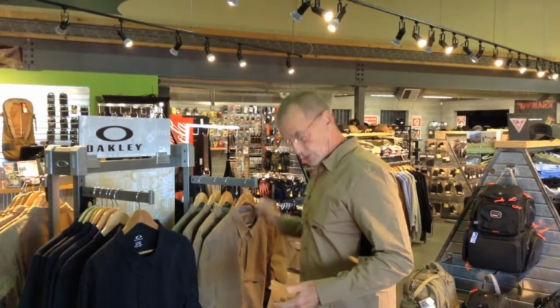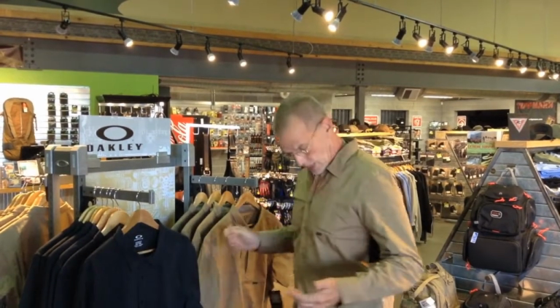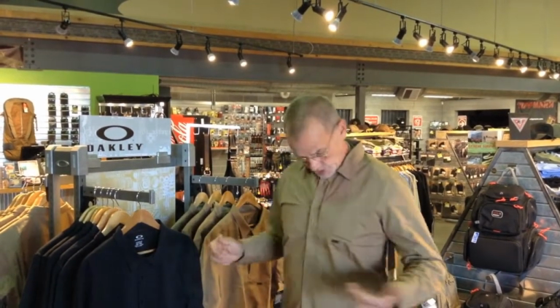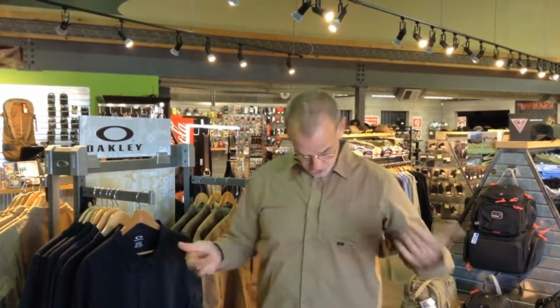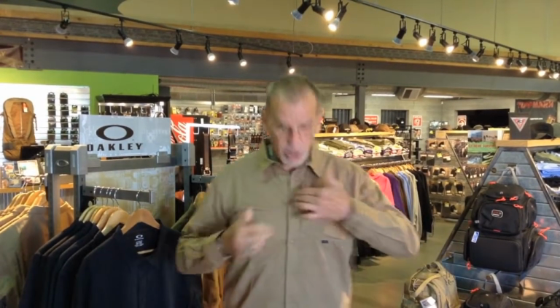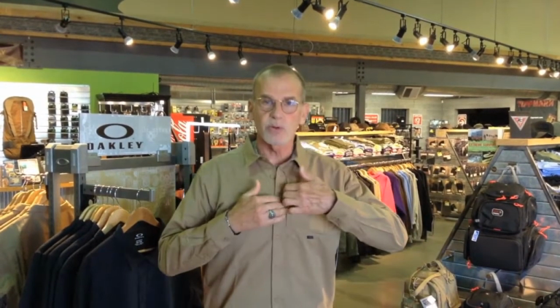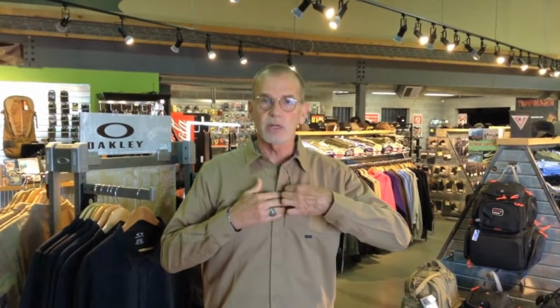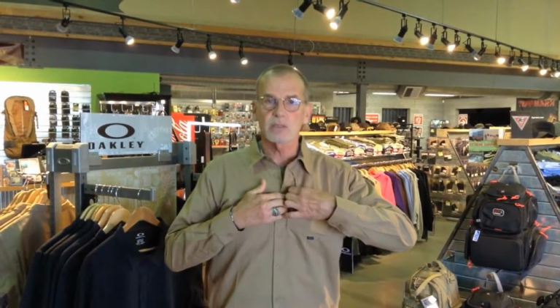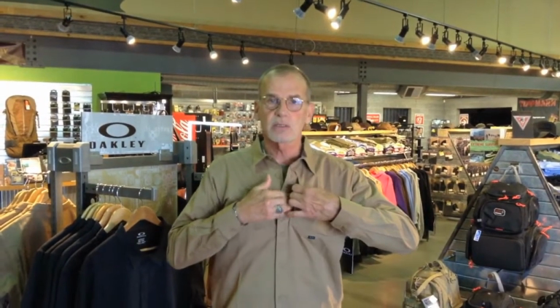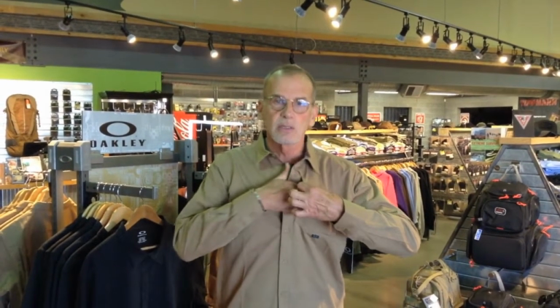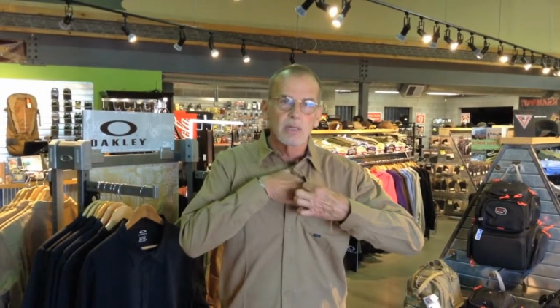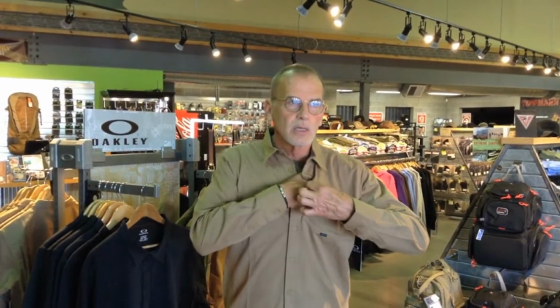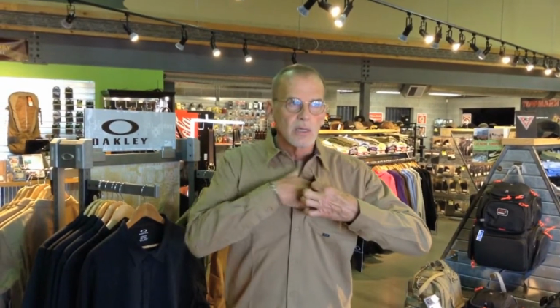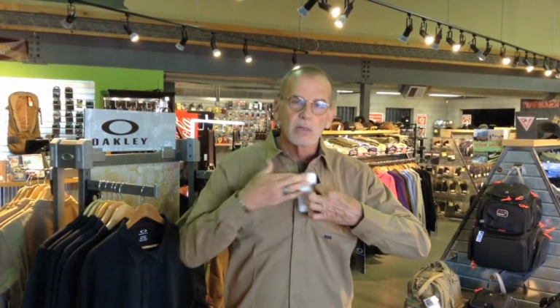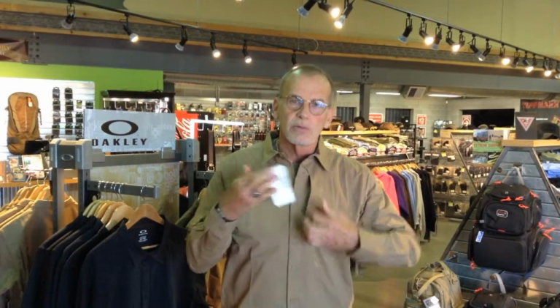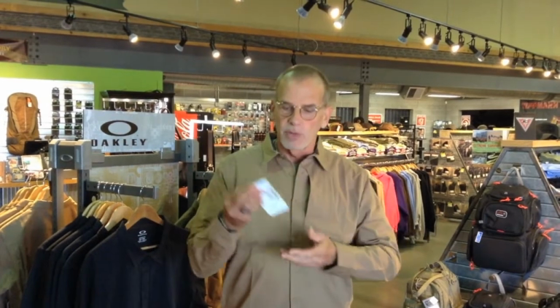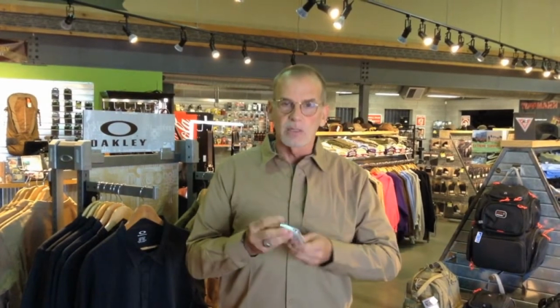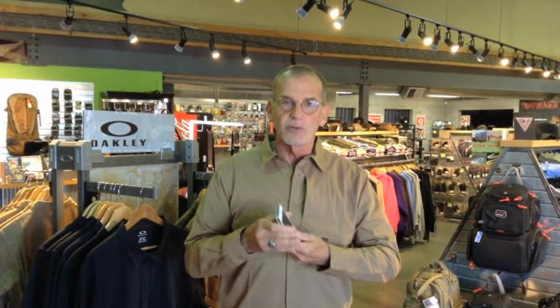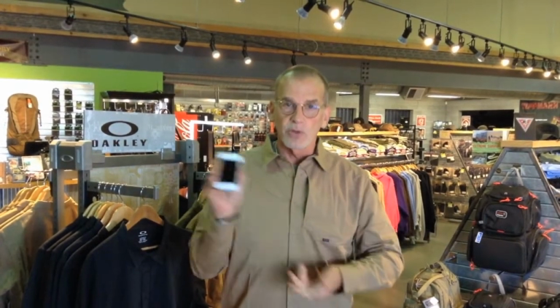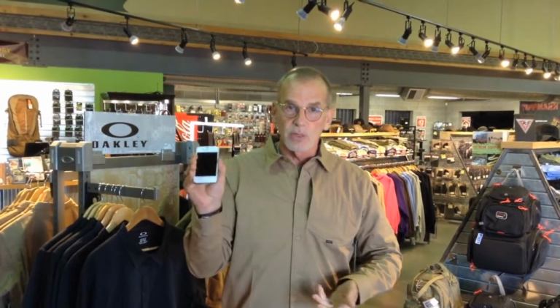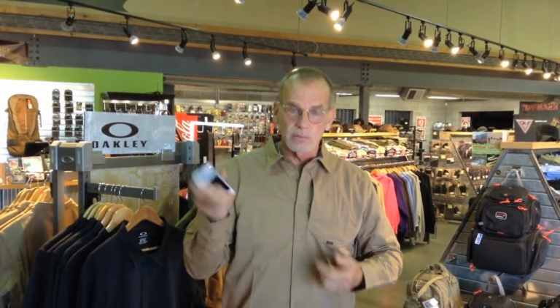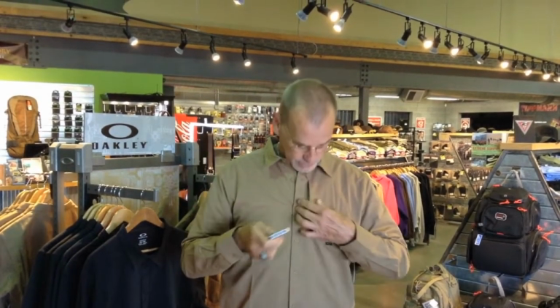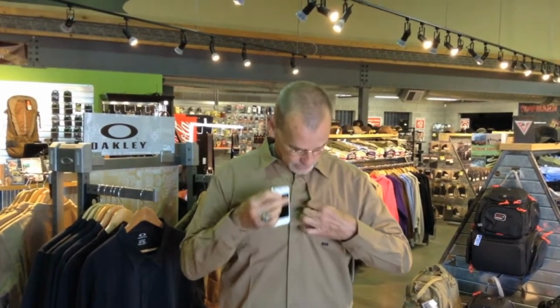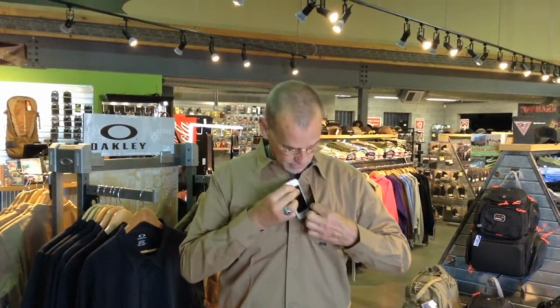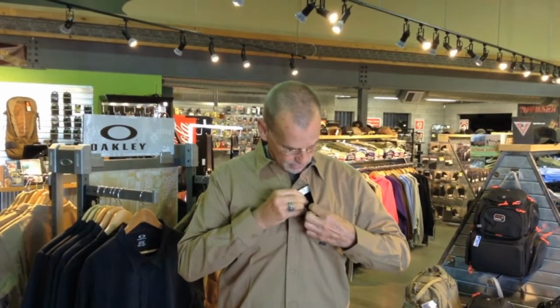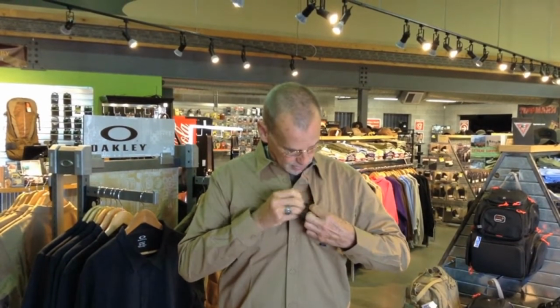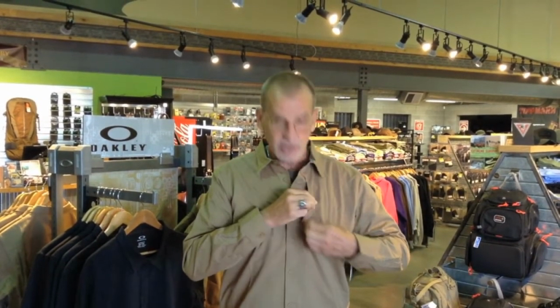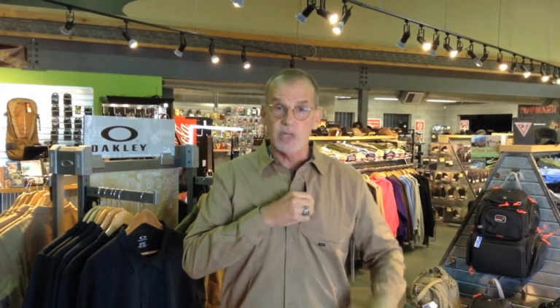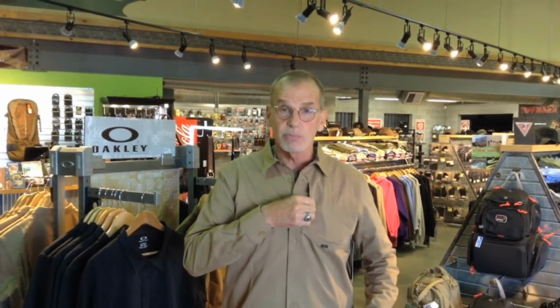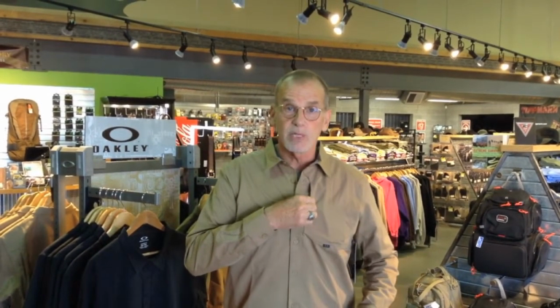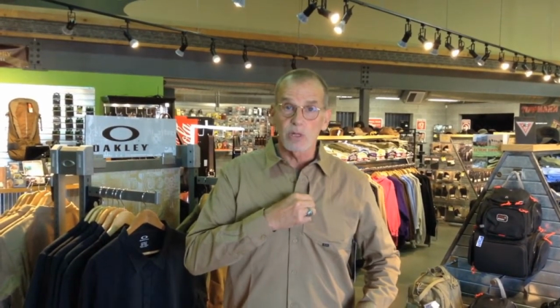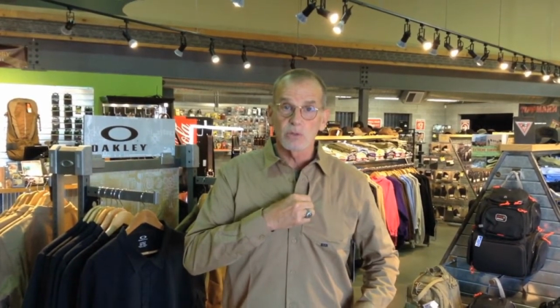Has a nice little pocket right here — fit my iPhone in there. Has a snap to keep it closed.